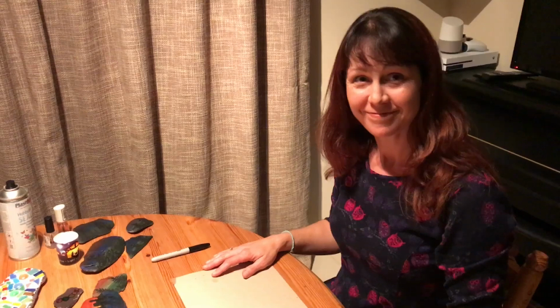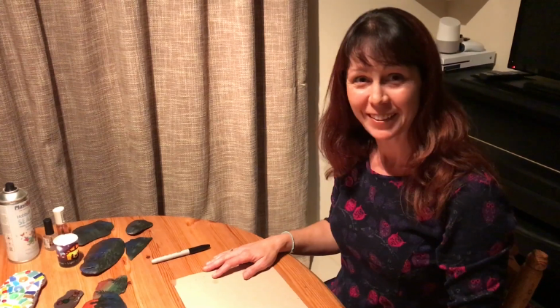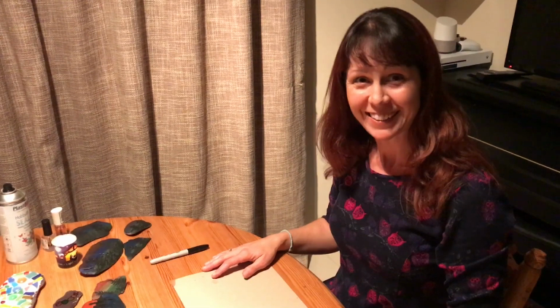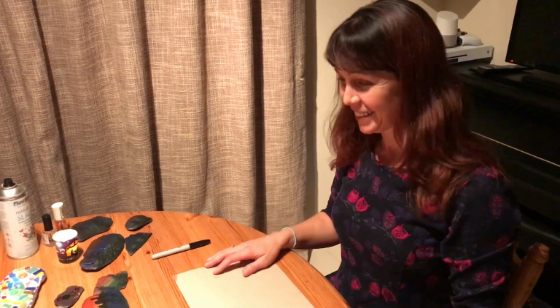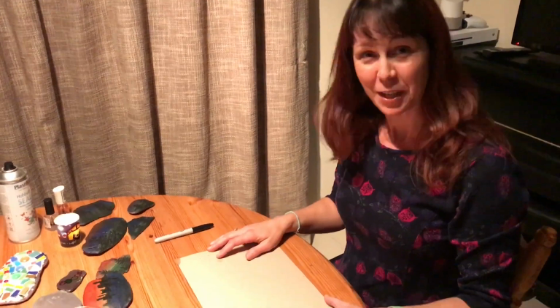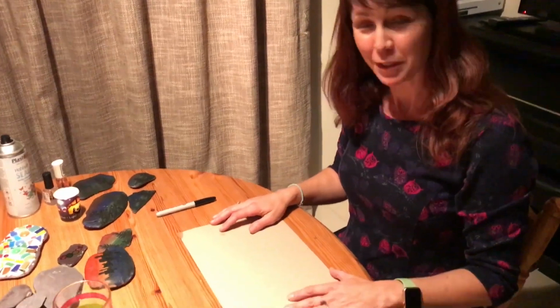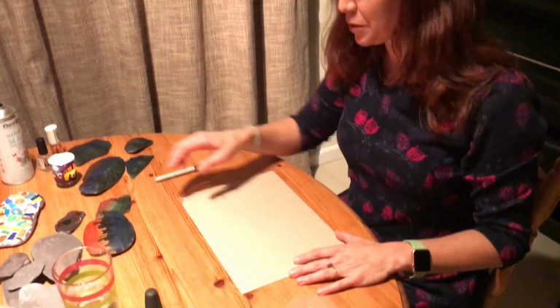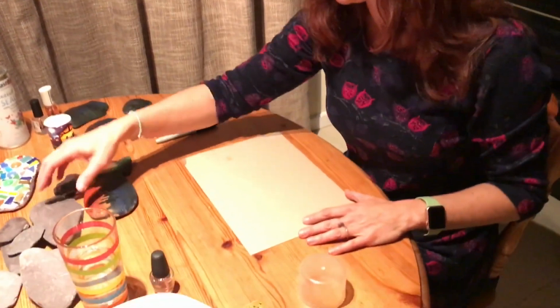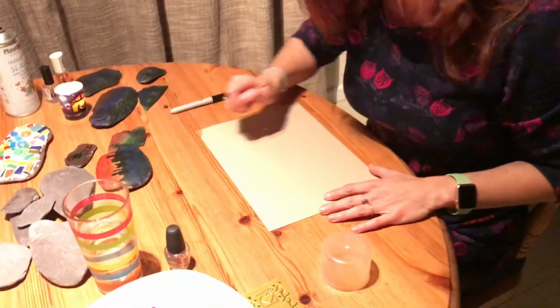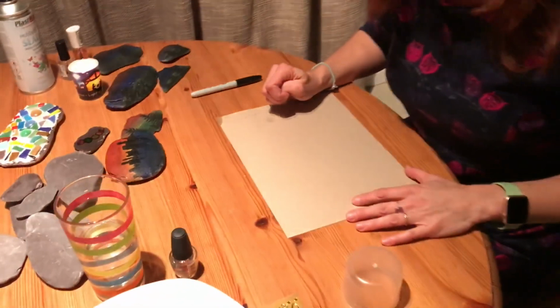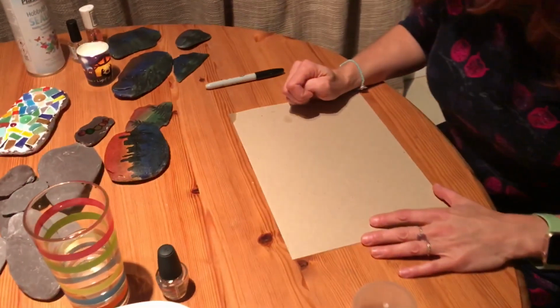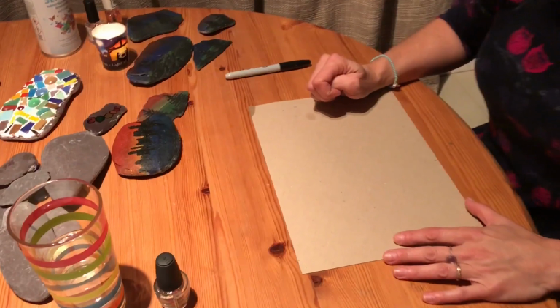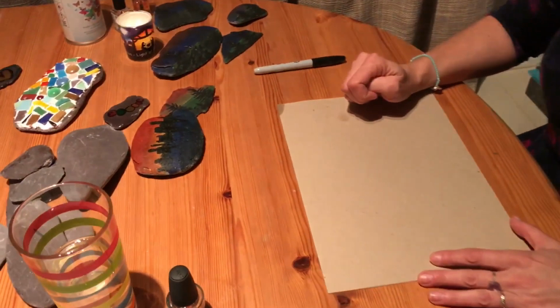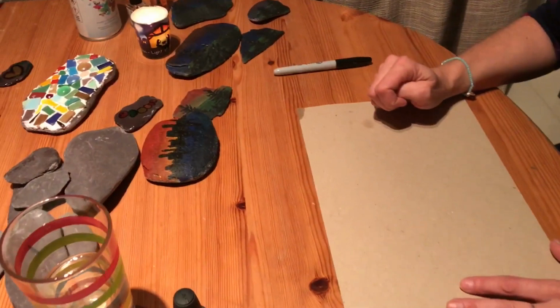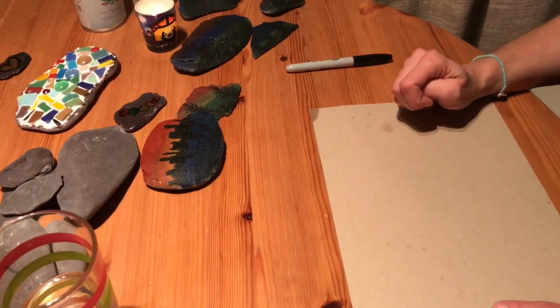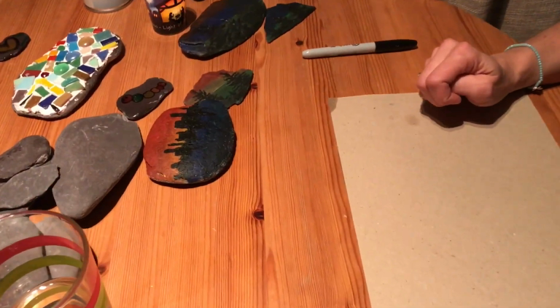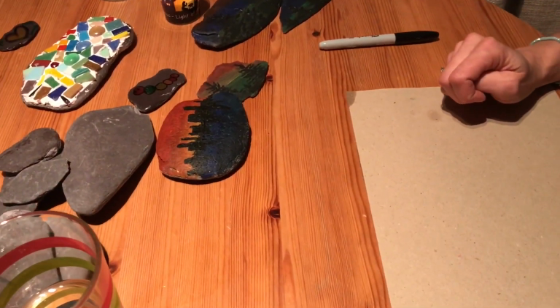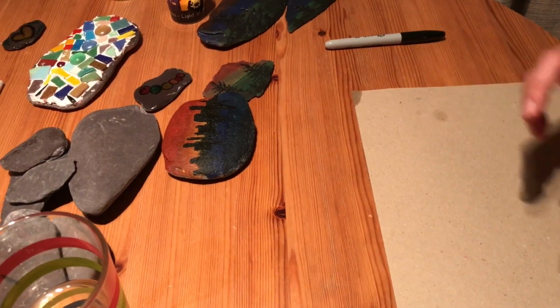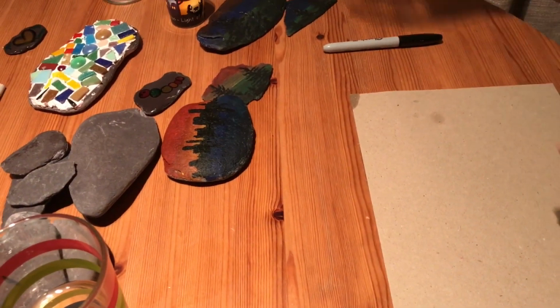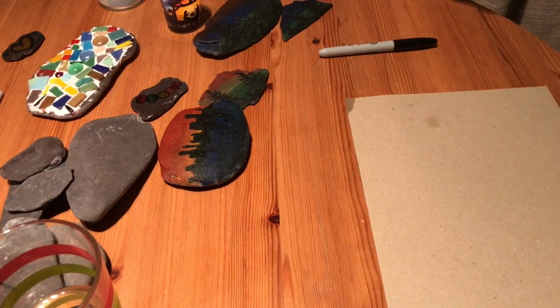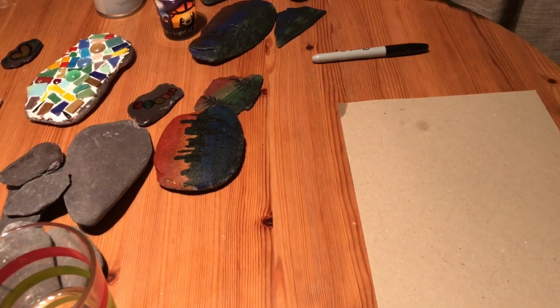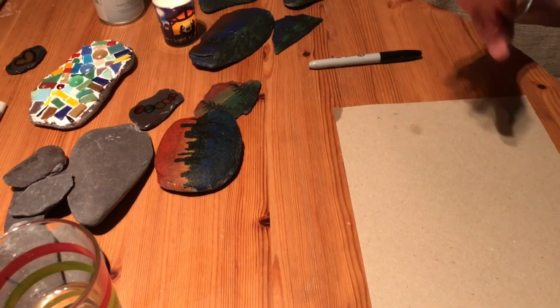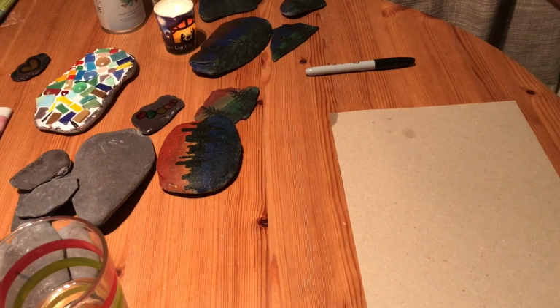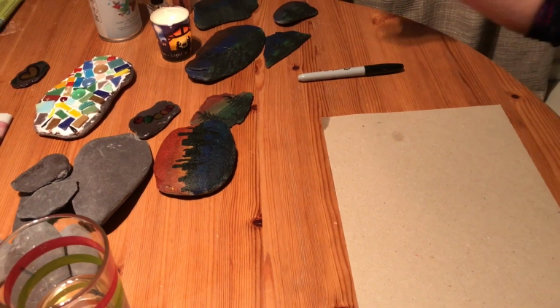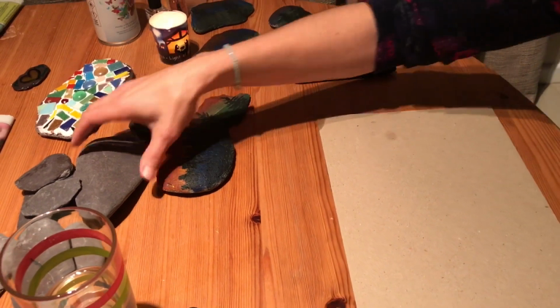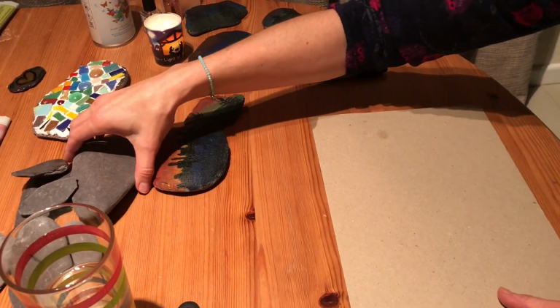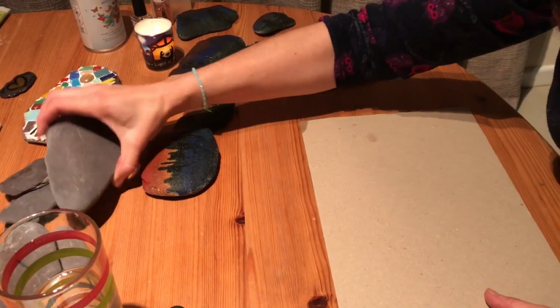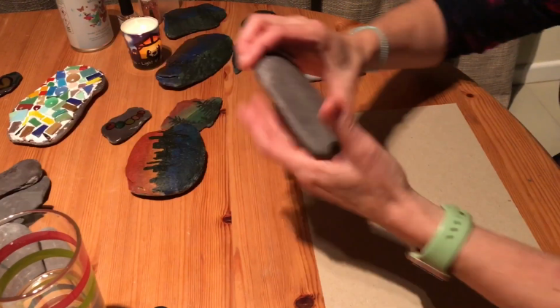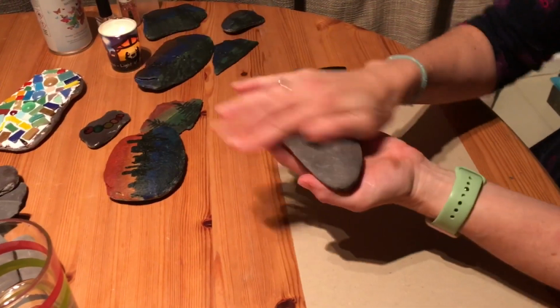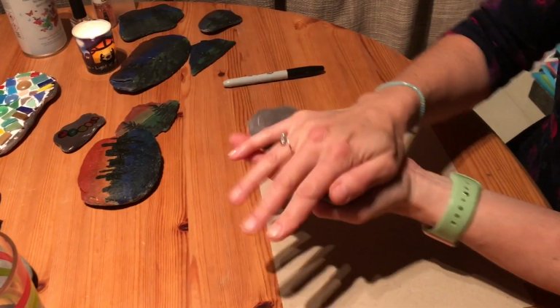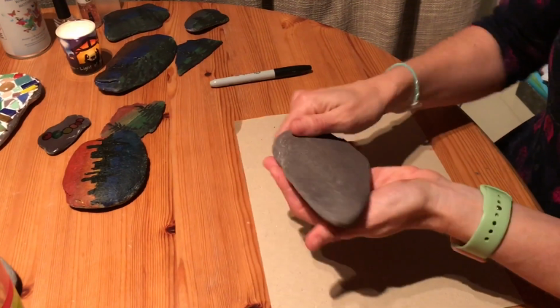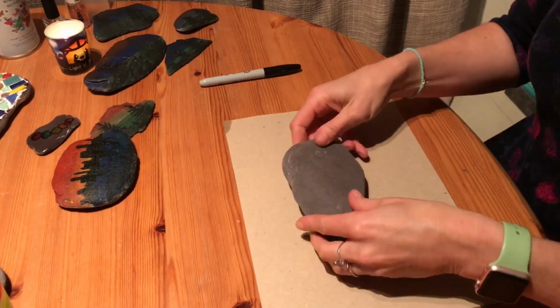Hello again. This time I'm going to do a little basic sunset with a silhouette image. I do everything very basic so anybody can try this. Choose a nice rock, nice smooth rock.